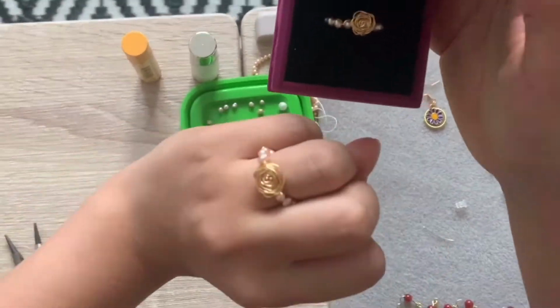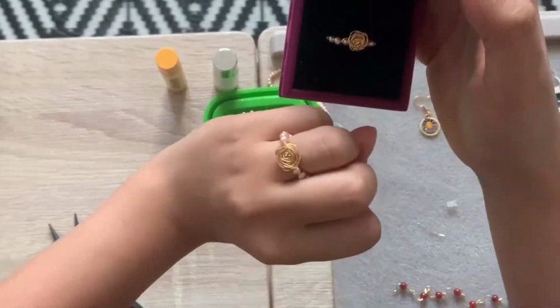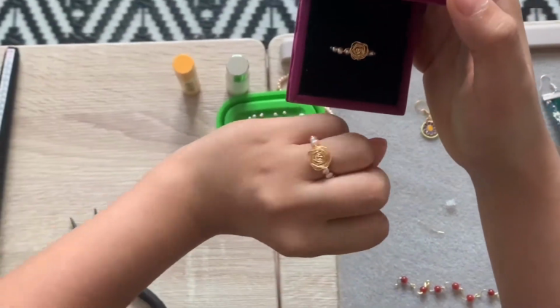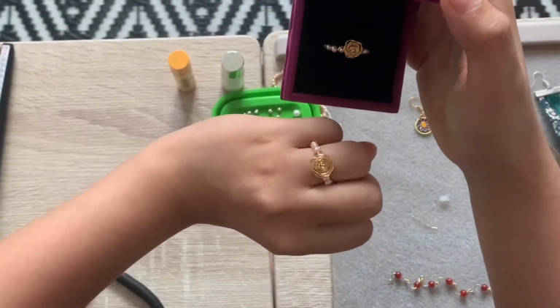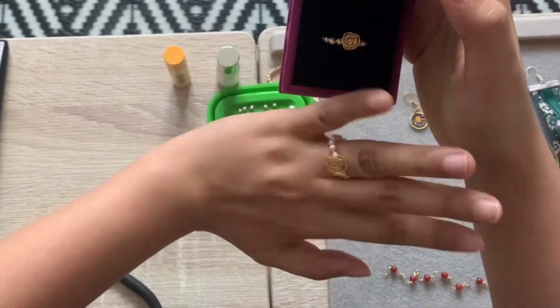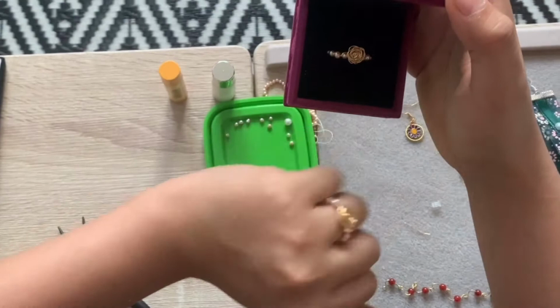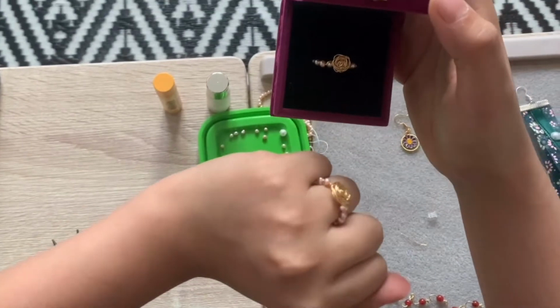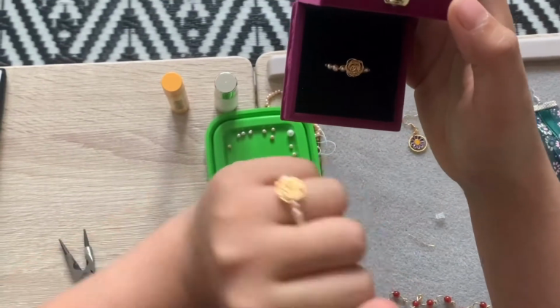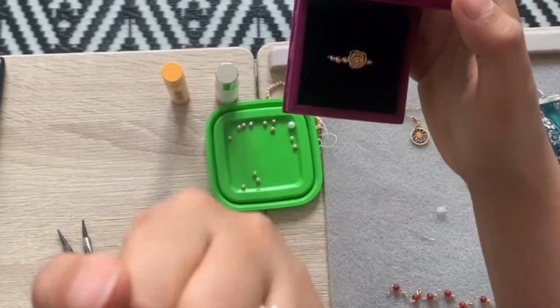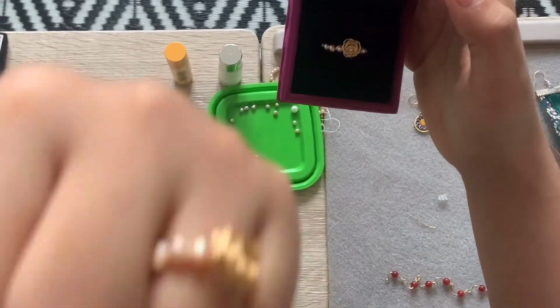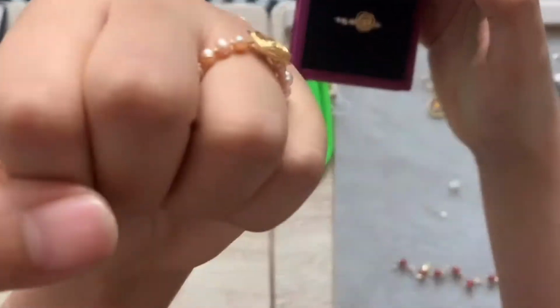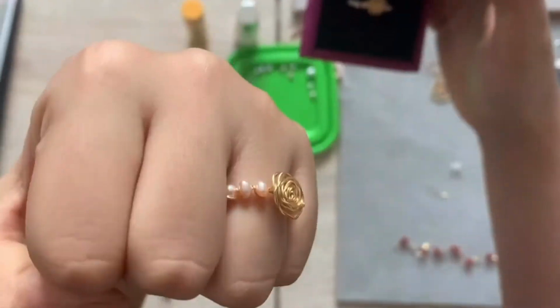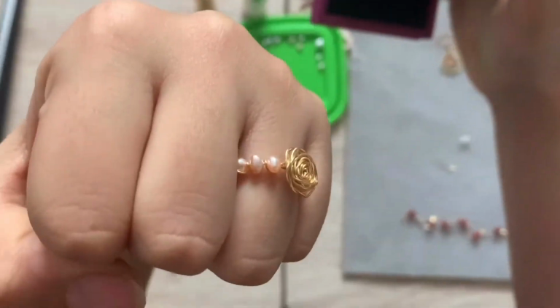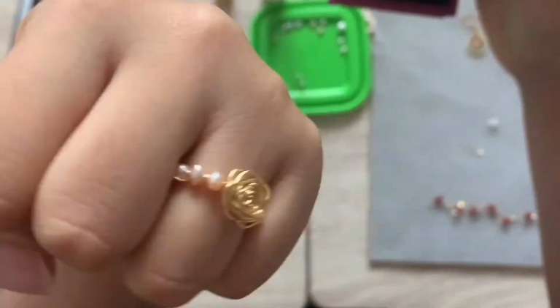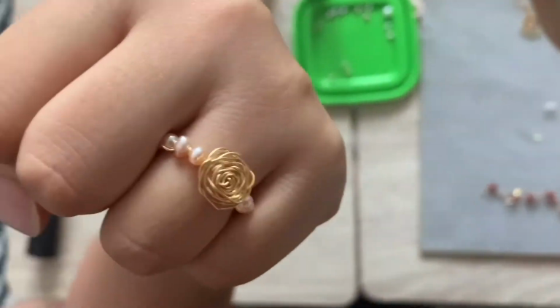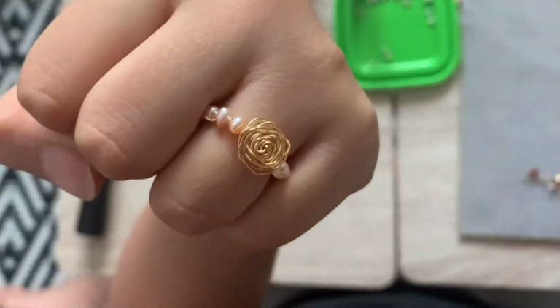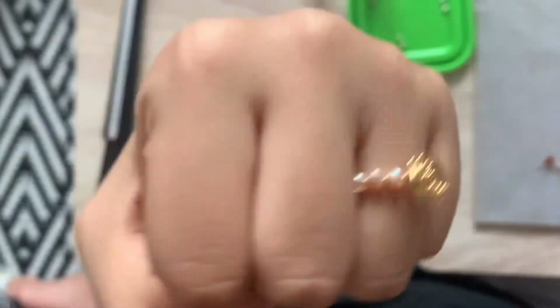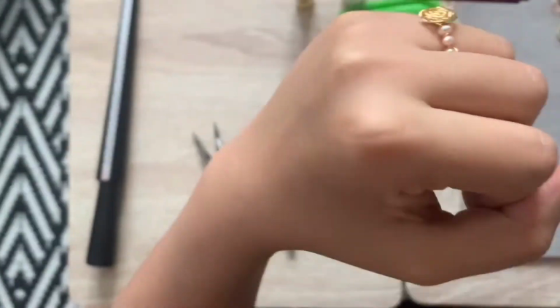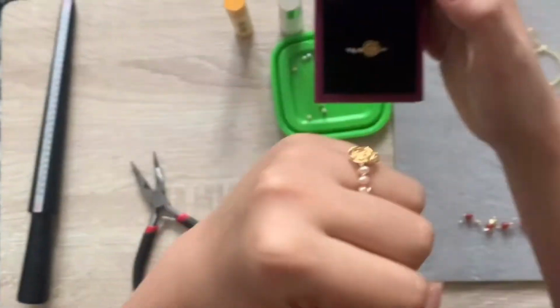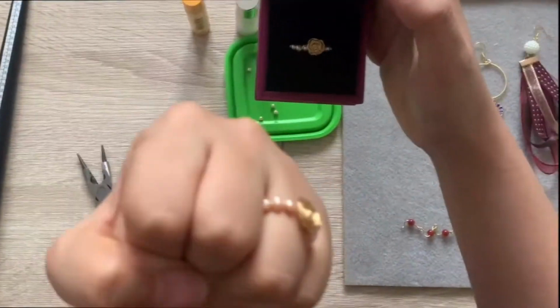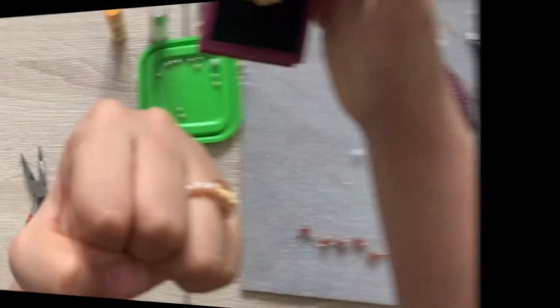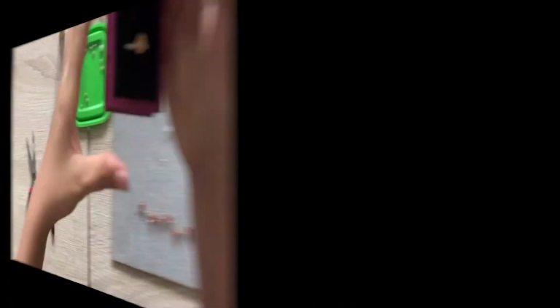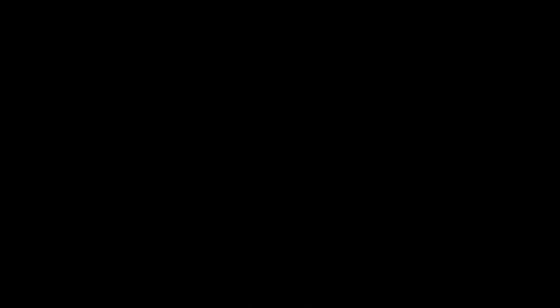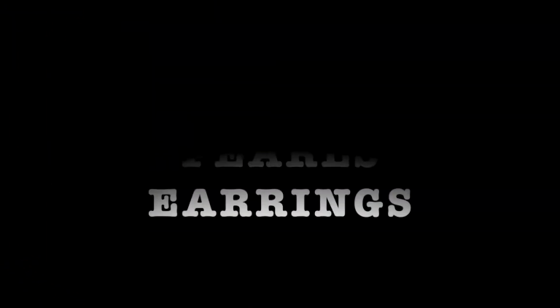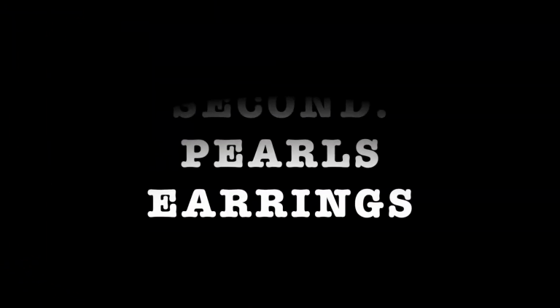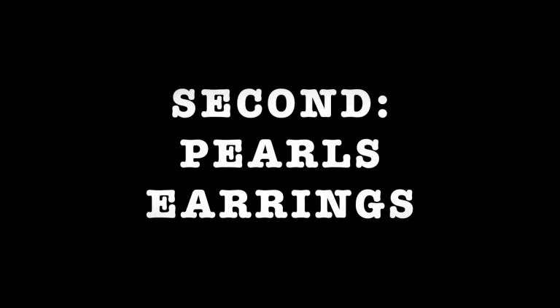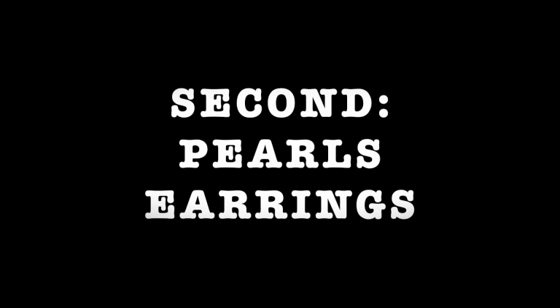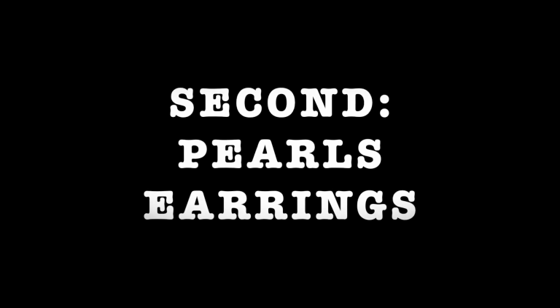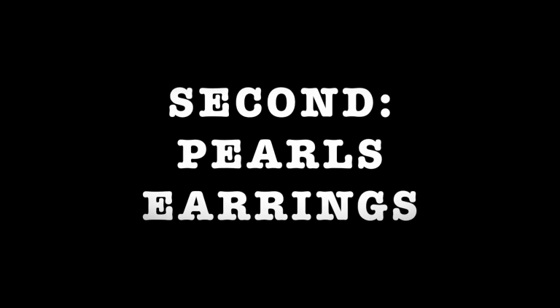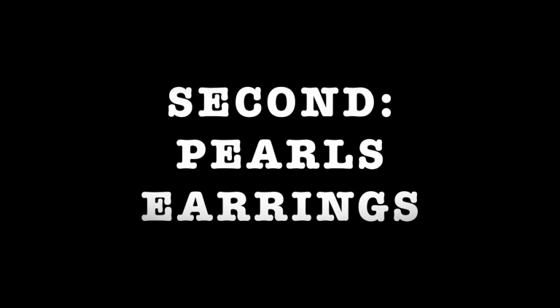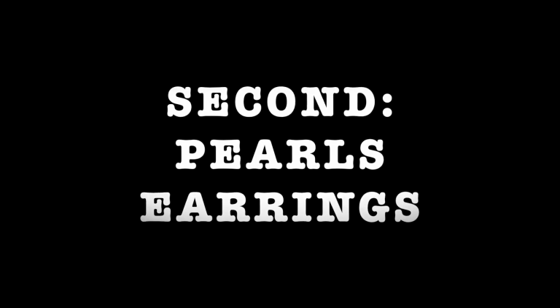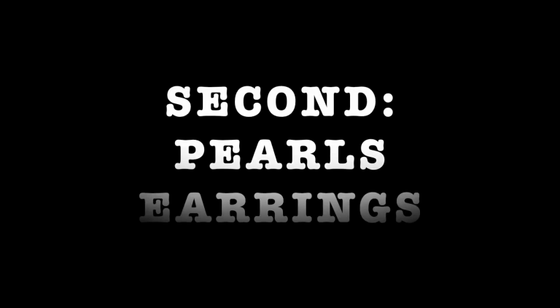Well done! The first rose ring is now finished. Next, I will show the pearl earrings.